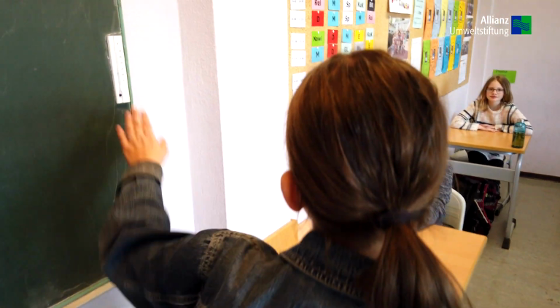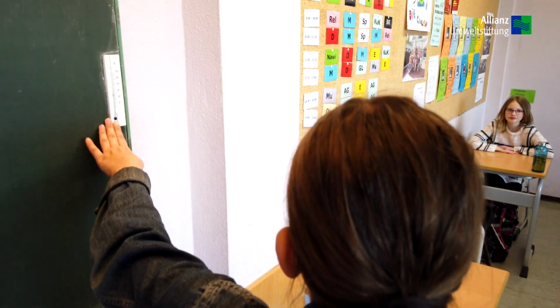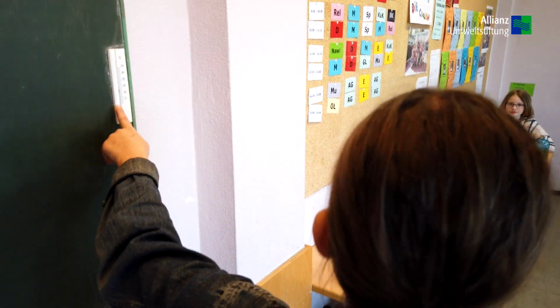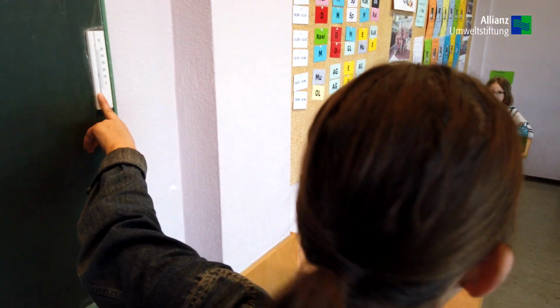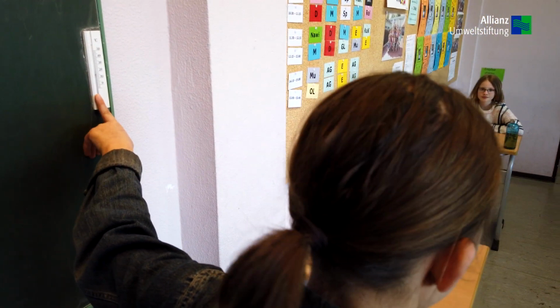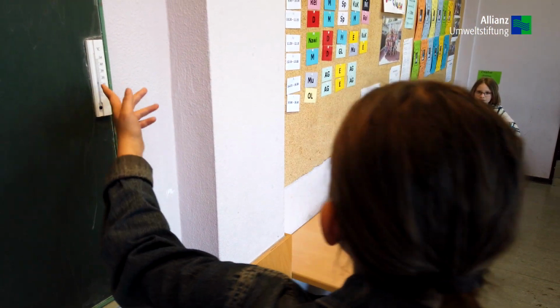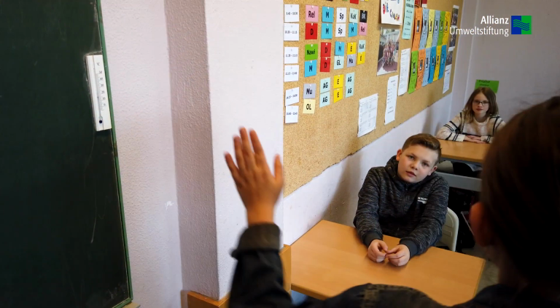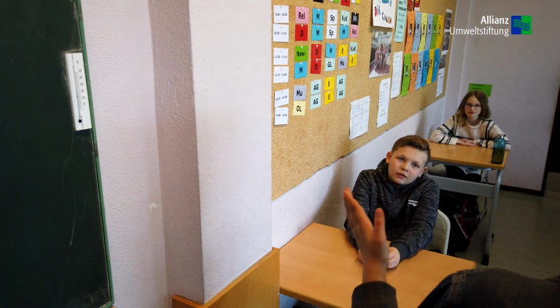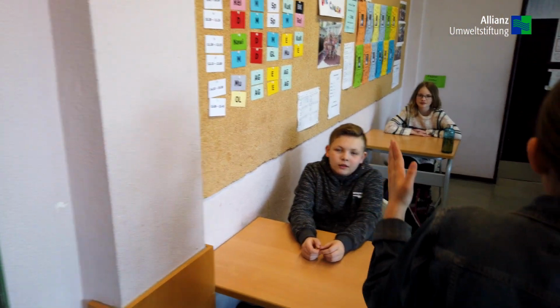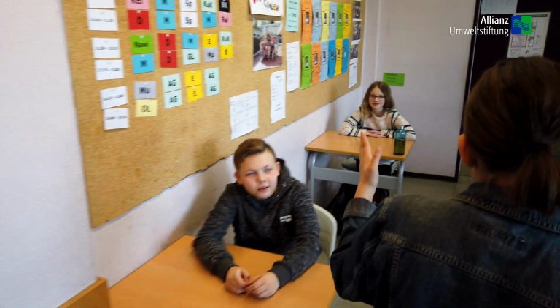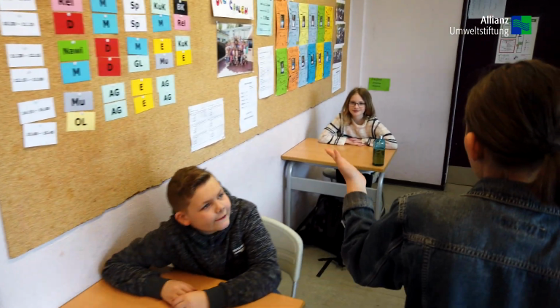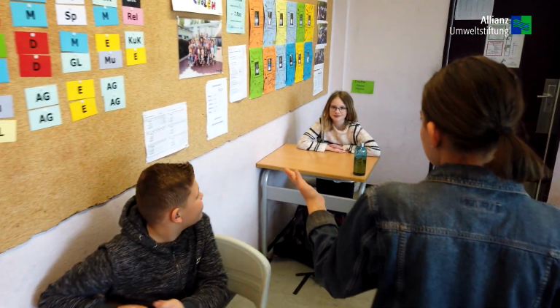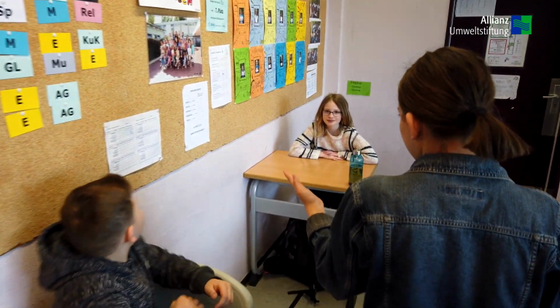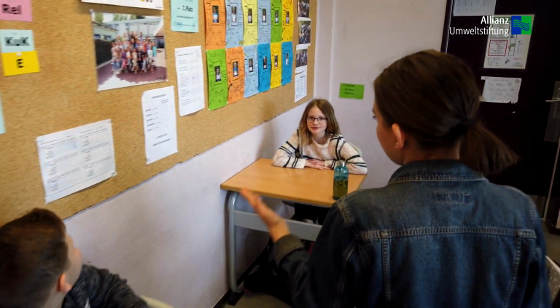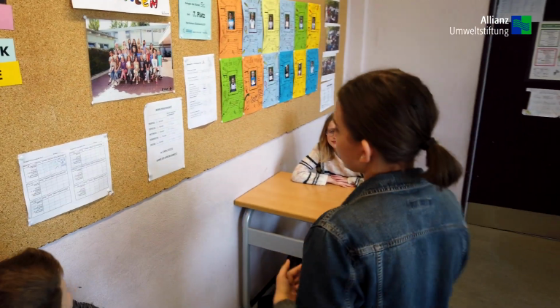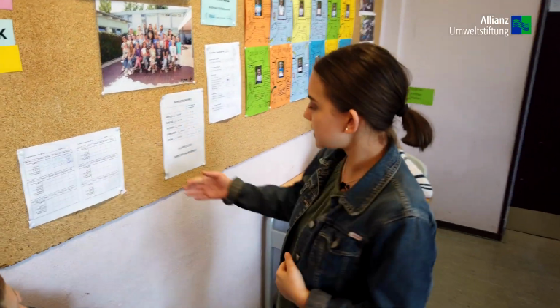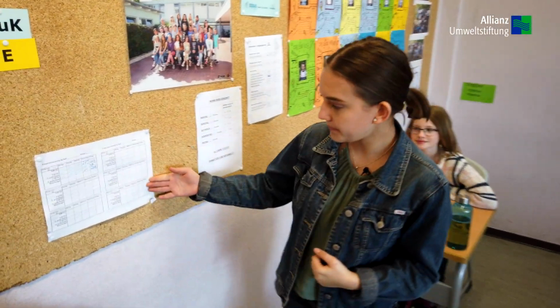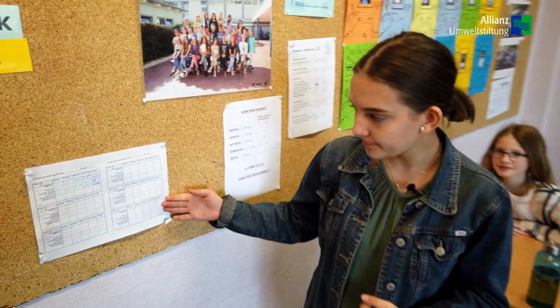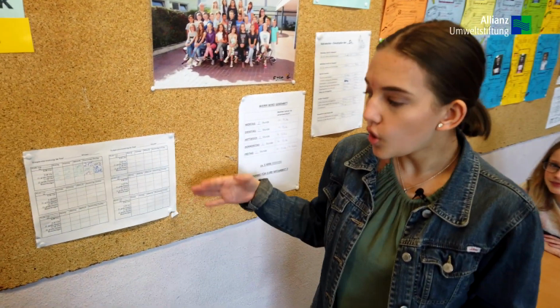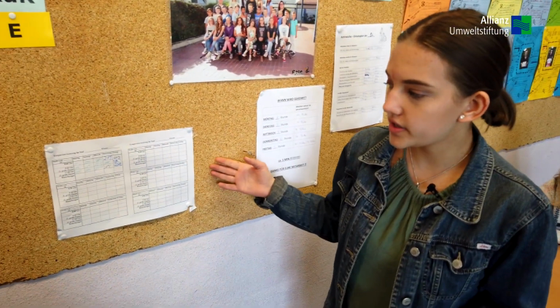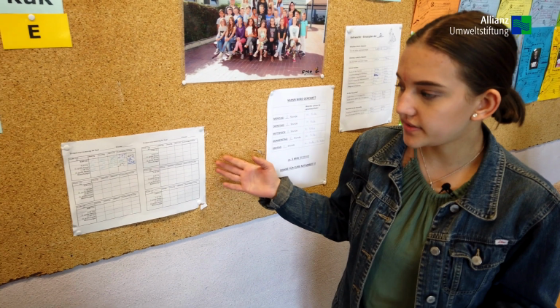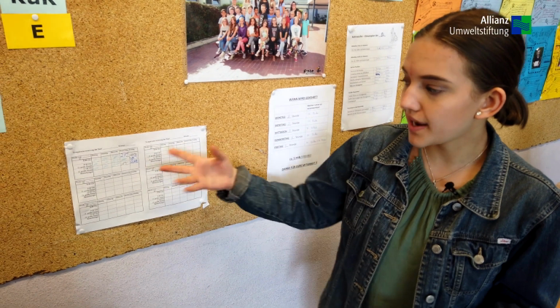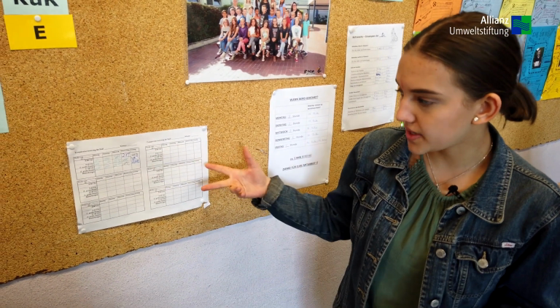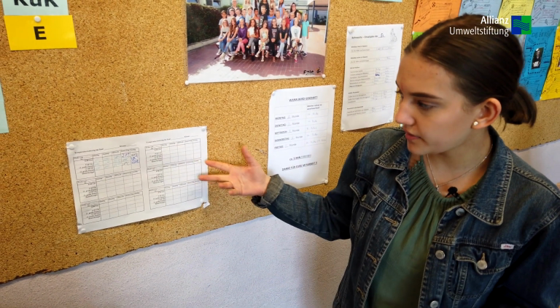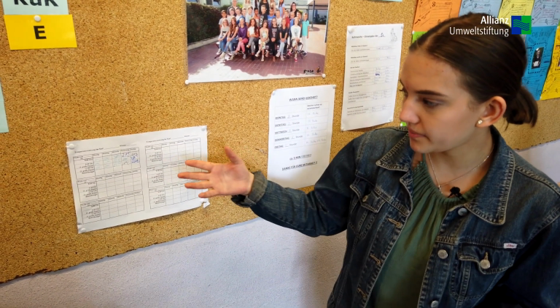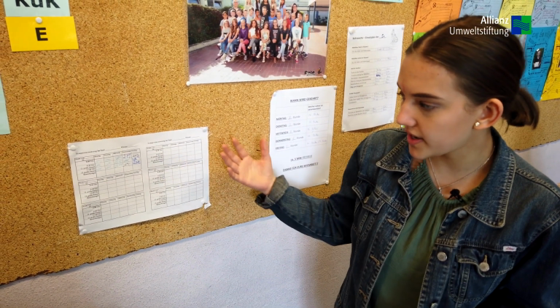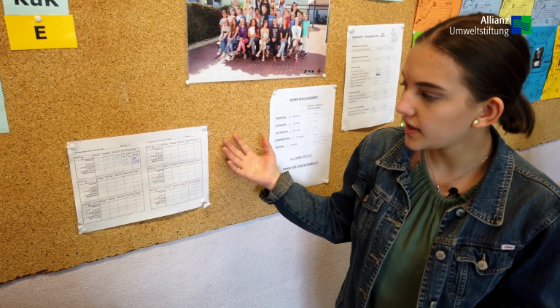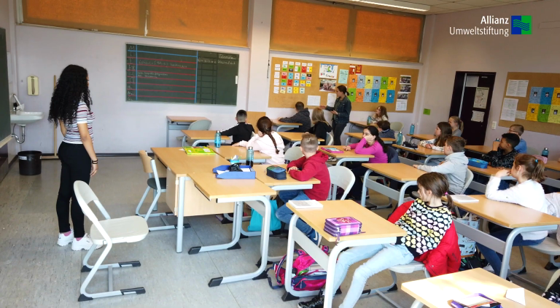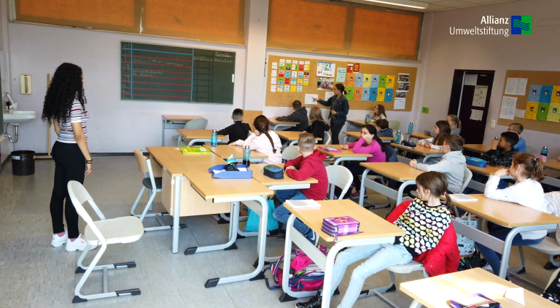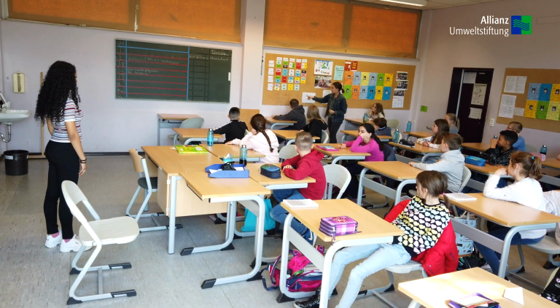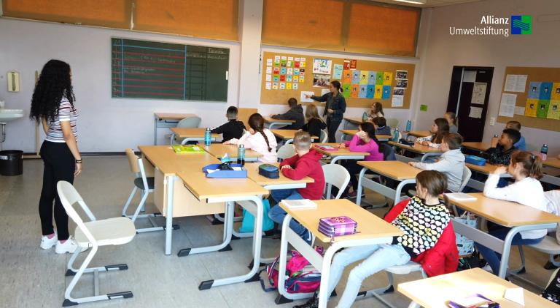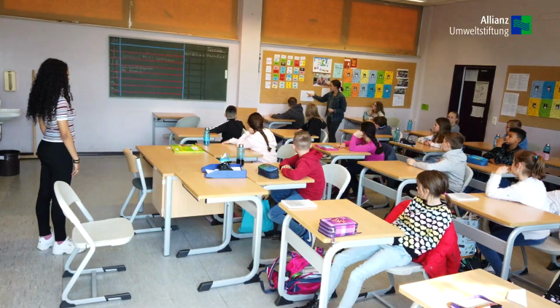Das hängt hier, denn ihr kriegt immer vorne – selbst vor den Winterferien – immer so eine Liste. Und da könnt ihr dann dreimal am Tag, Montag bis Freitag, immer eintragen, welche Temperatur ihr Klassenzimmer habt.